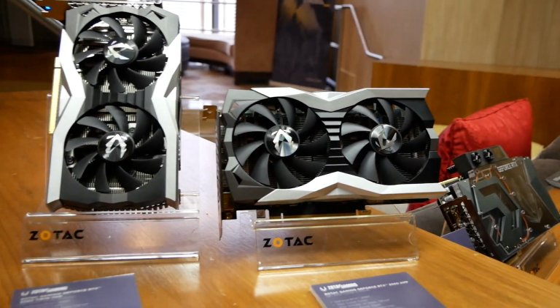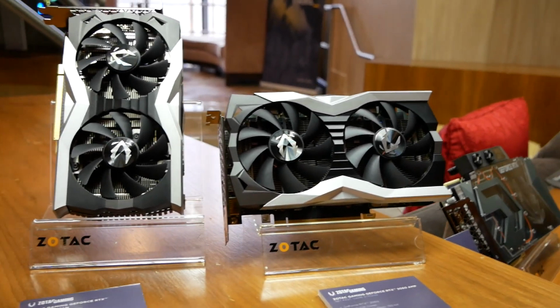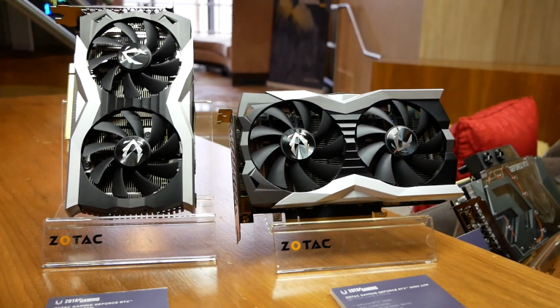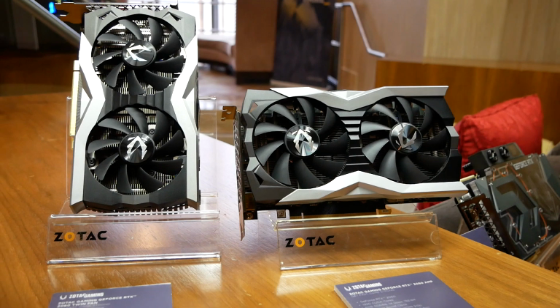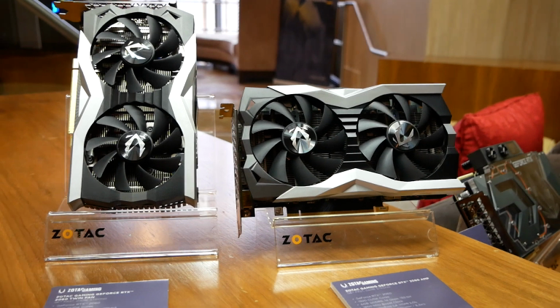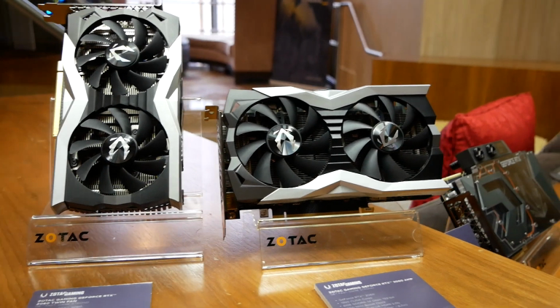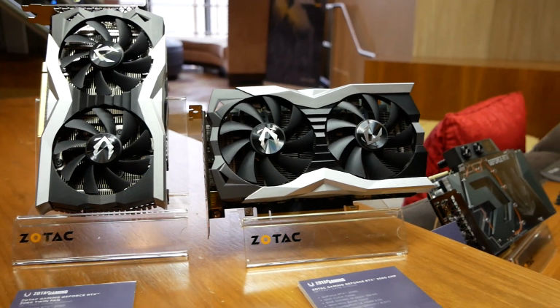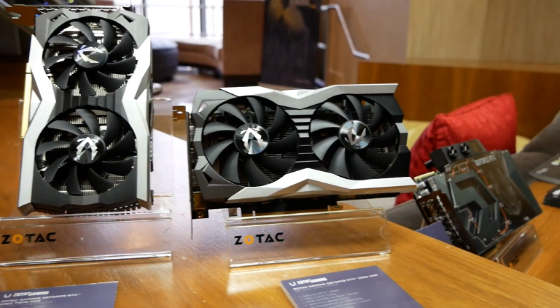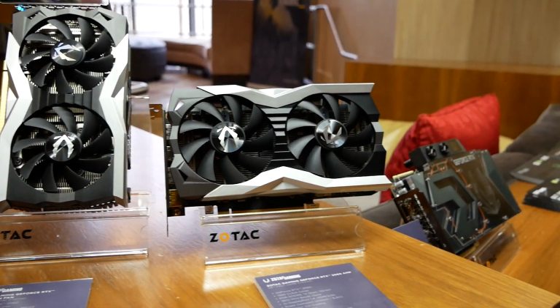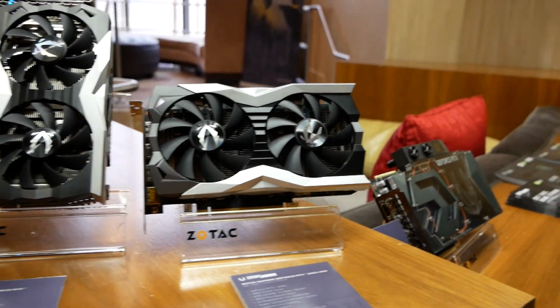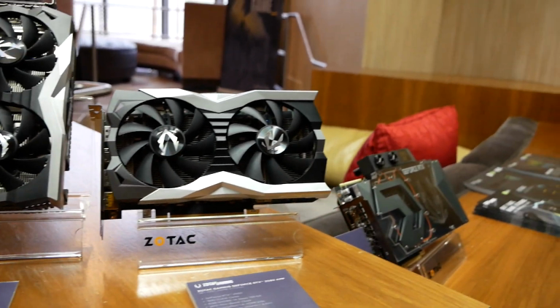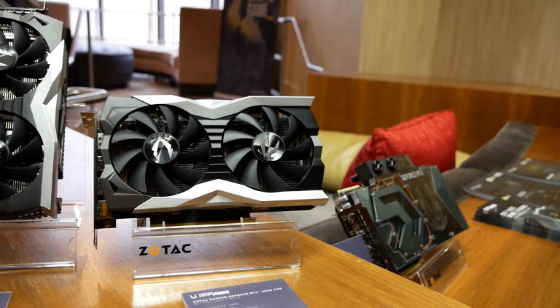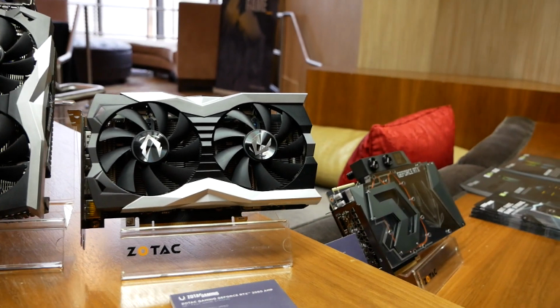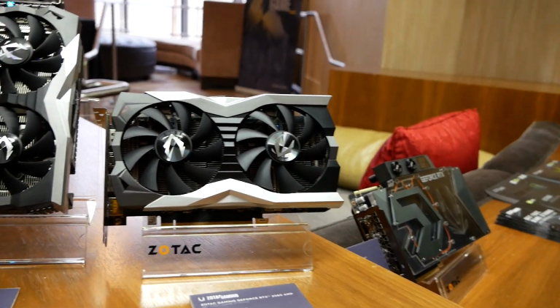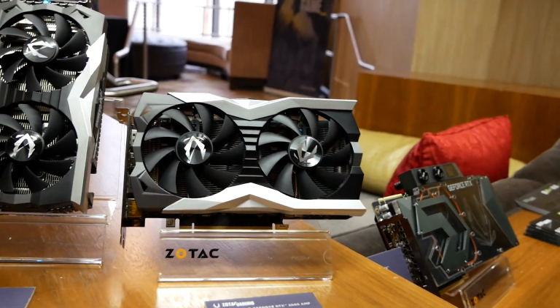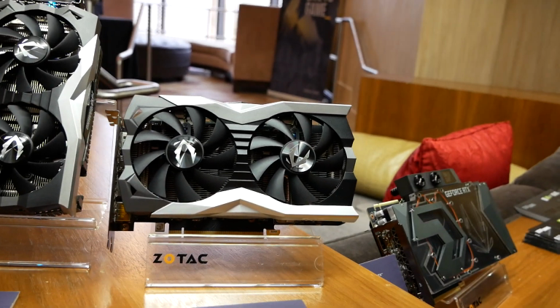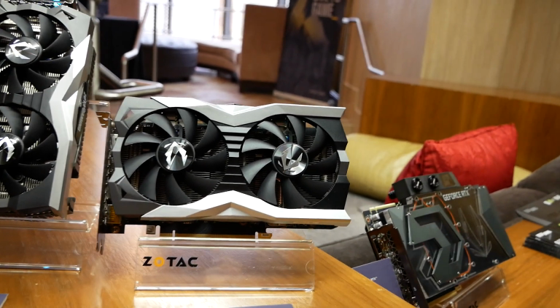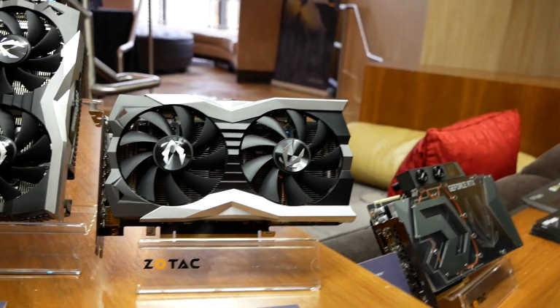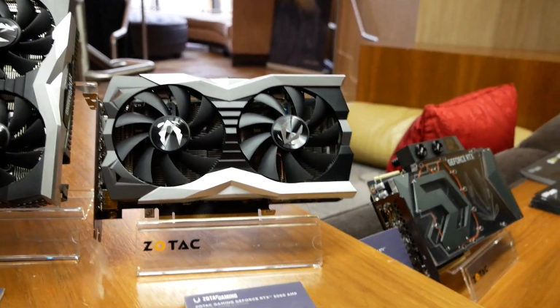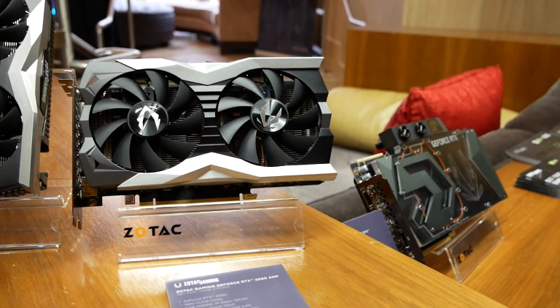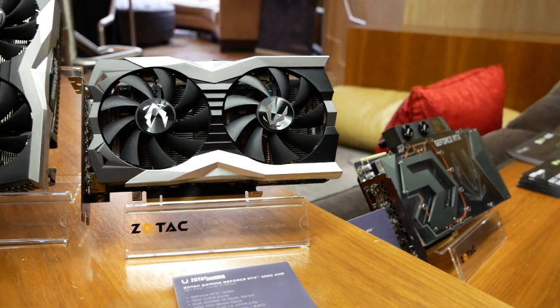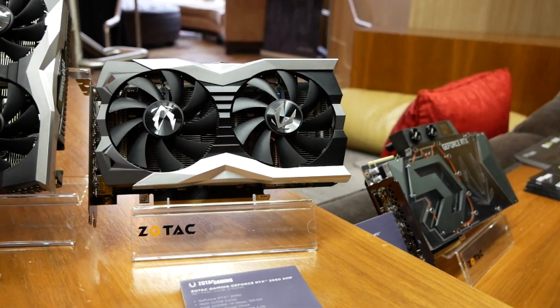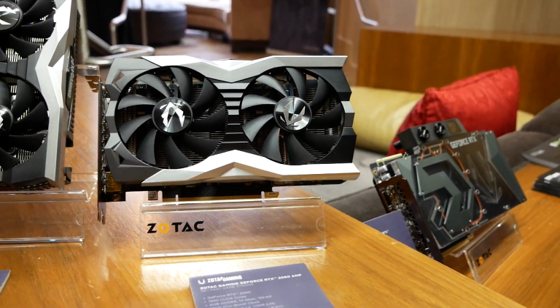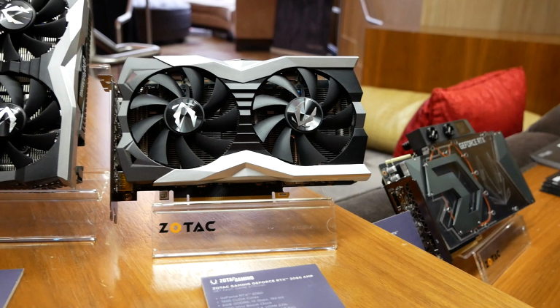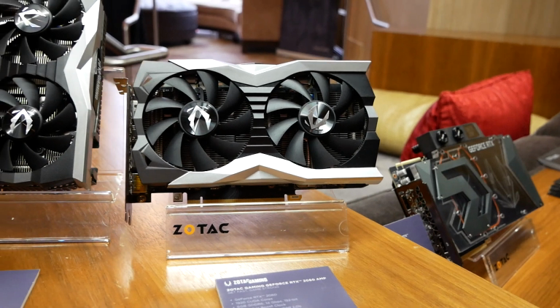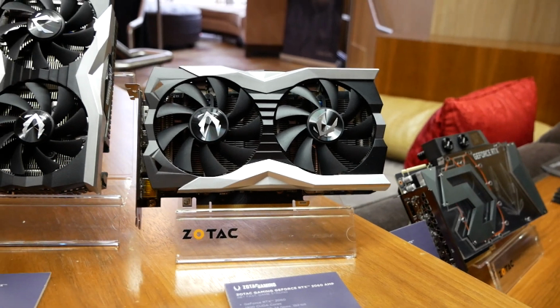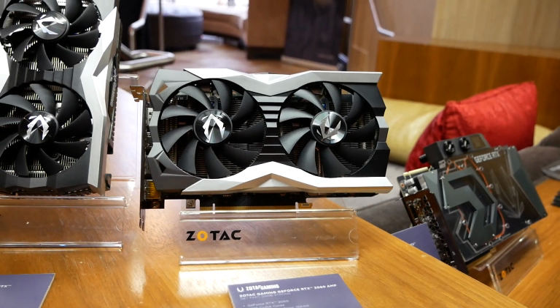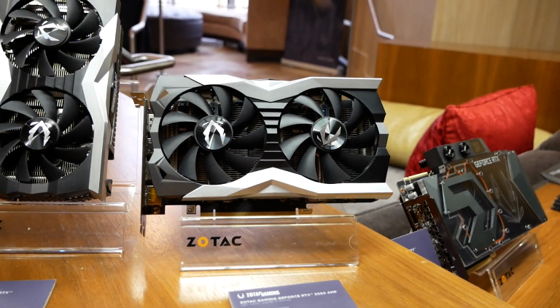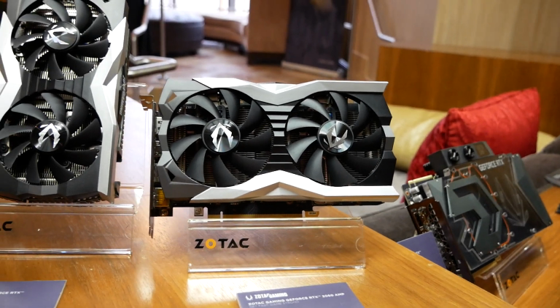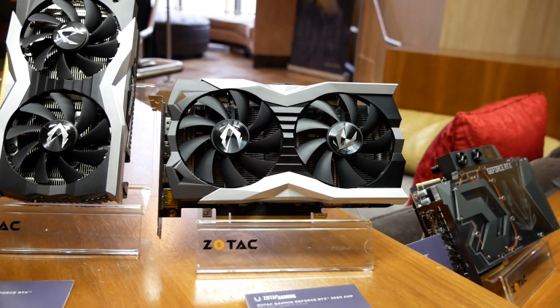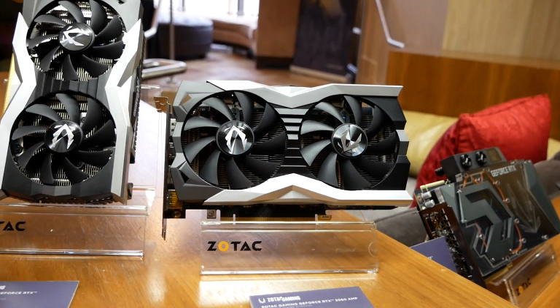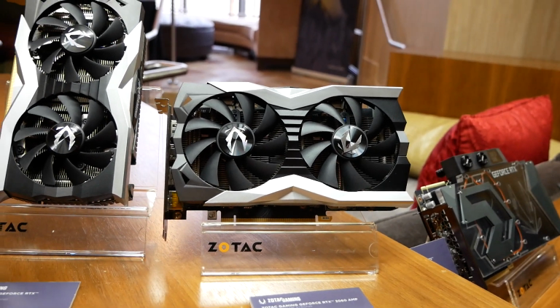The Twin Fan is $350, which is the introductory retail price. And the AMP is about $20–$30 more, so you'd be looking at $369–$379.